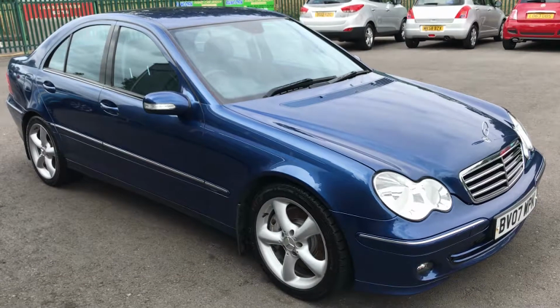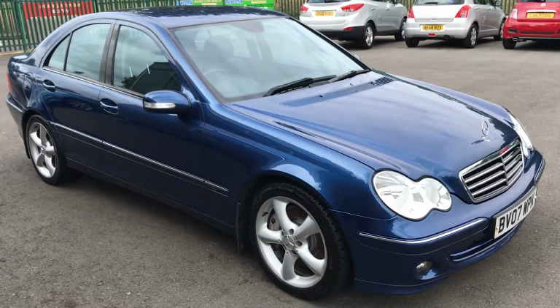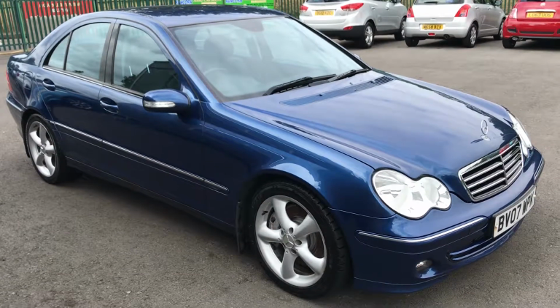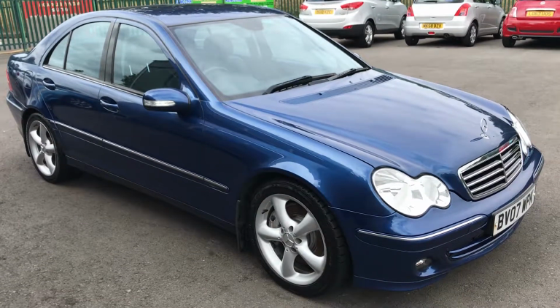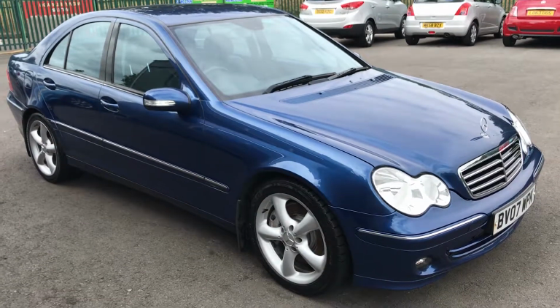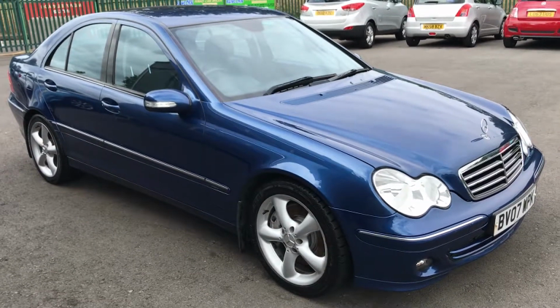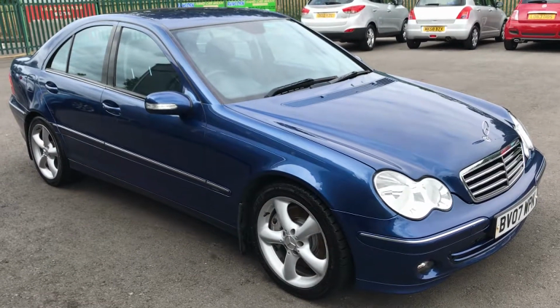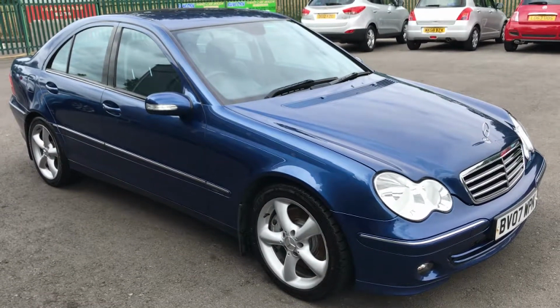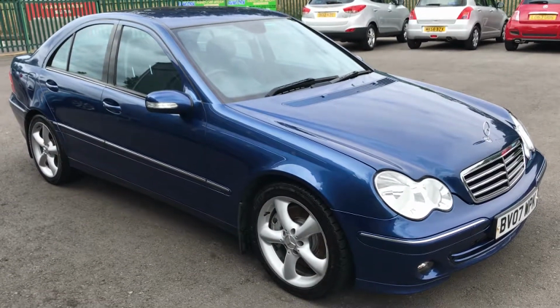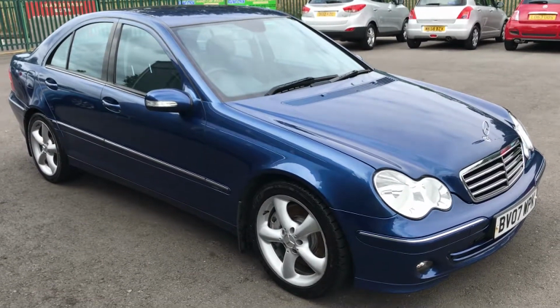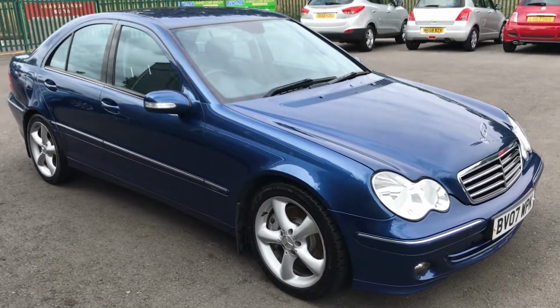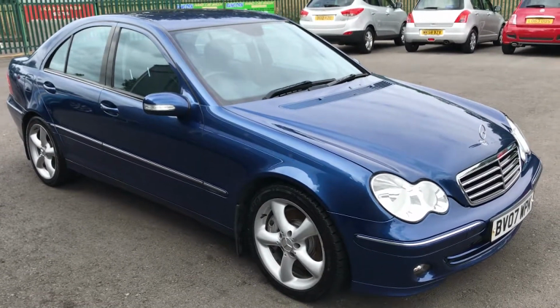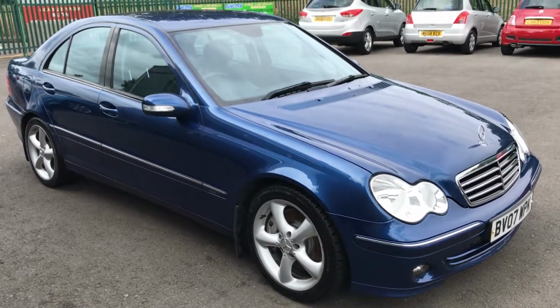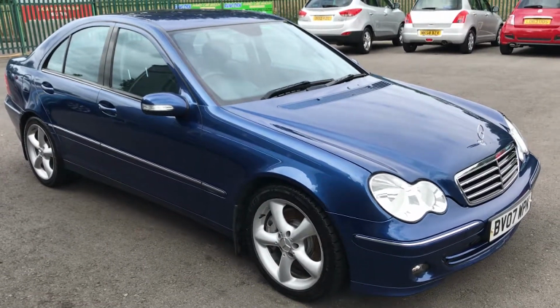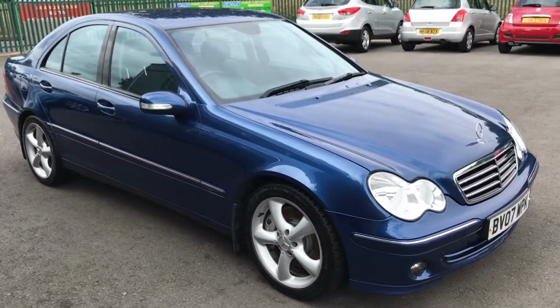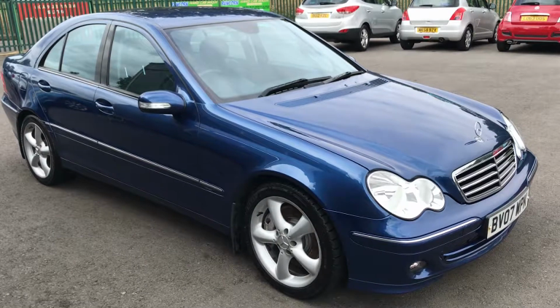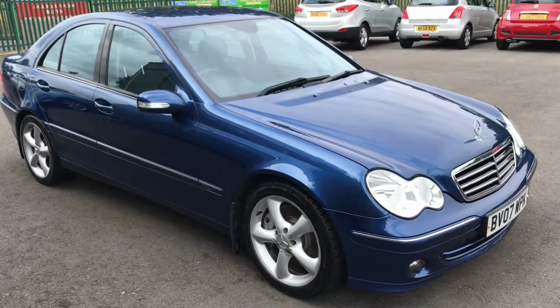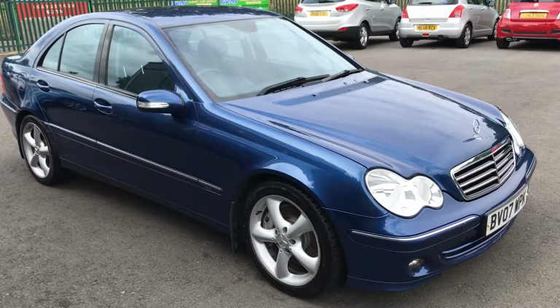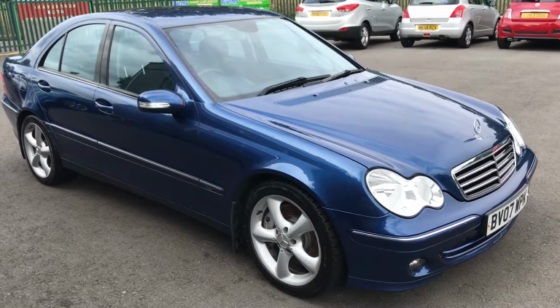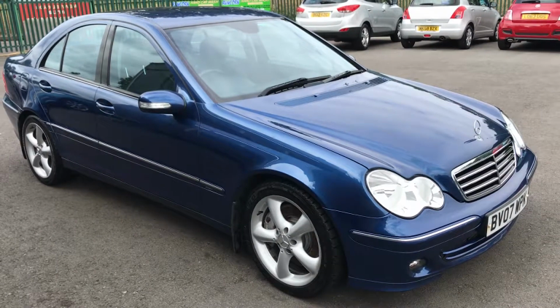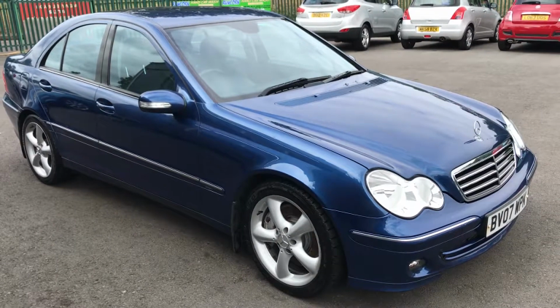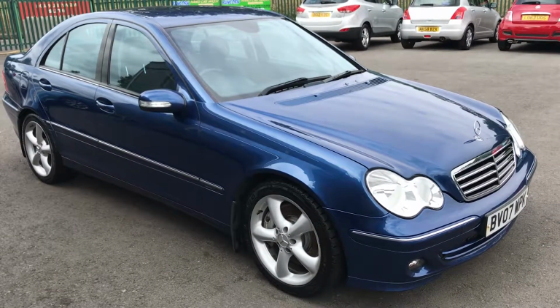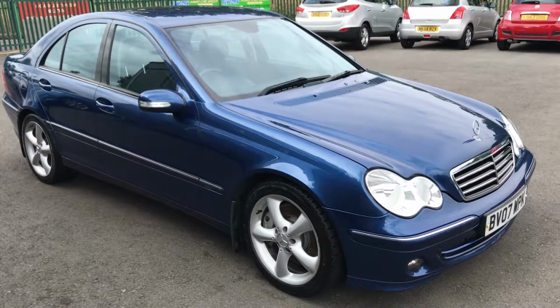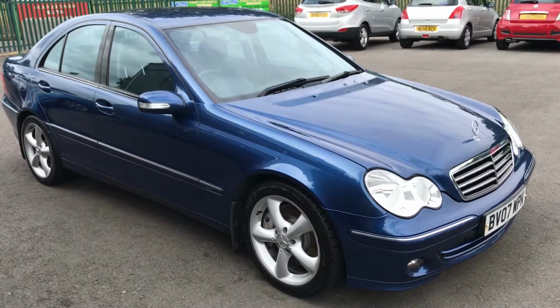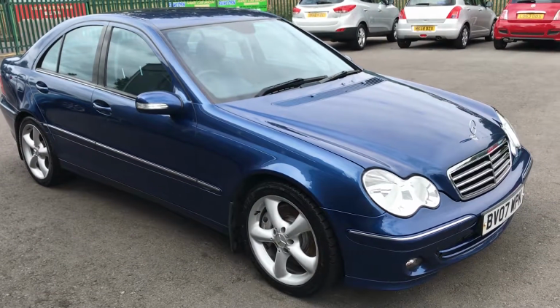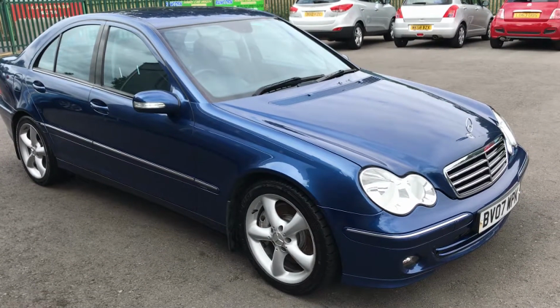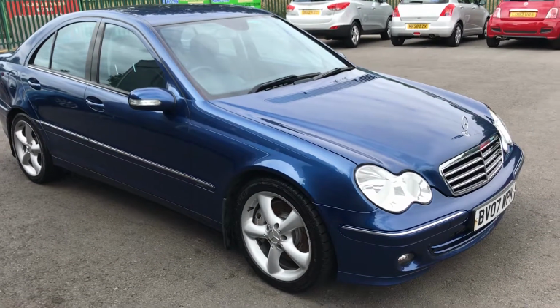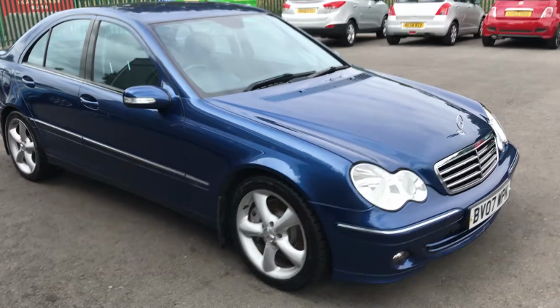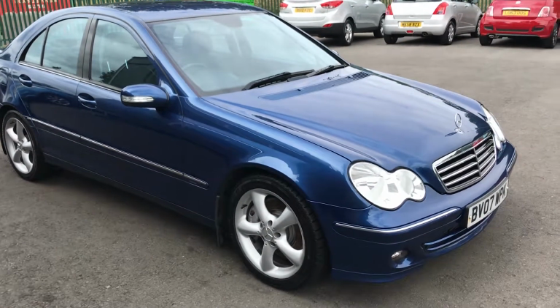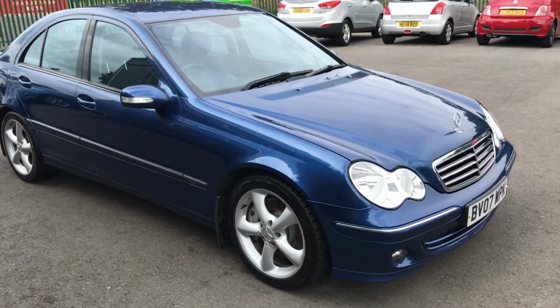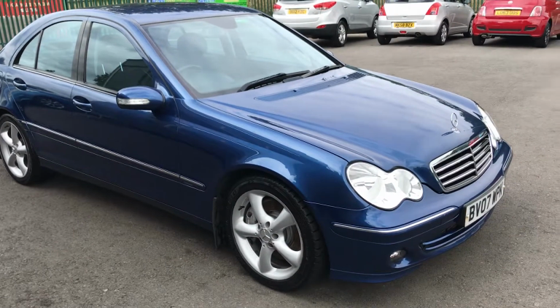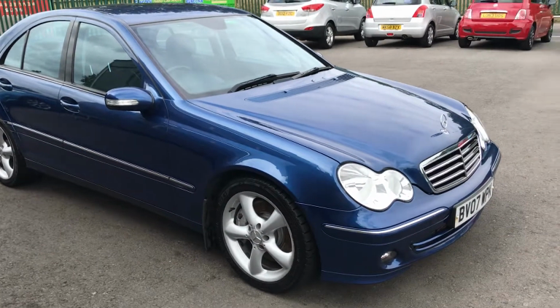For sale at Daymana Cars, you have a very low mileage Mercedes-Benz C180 Compressor Avantgarde SE. This is a short video to show around the vehicle in more detail.